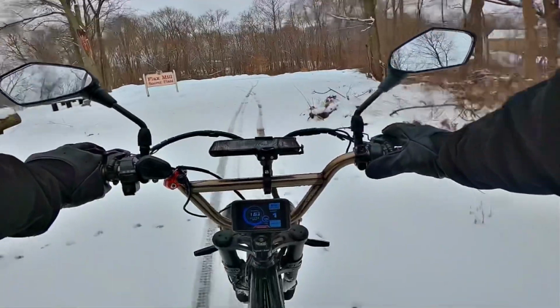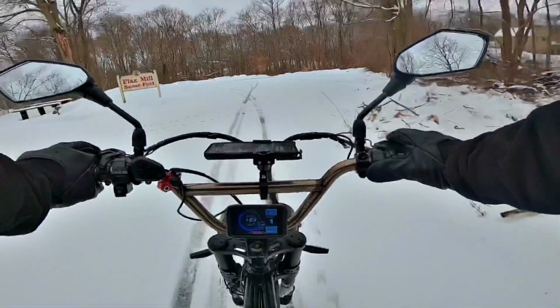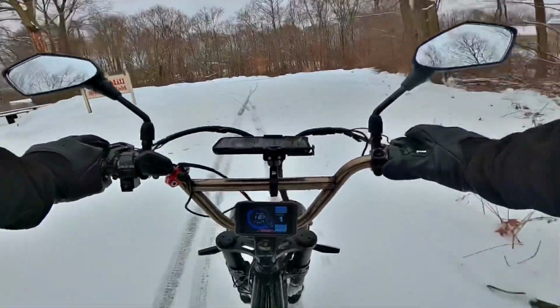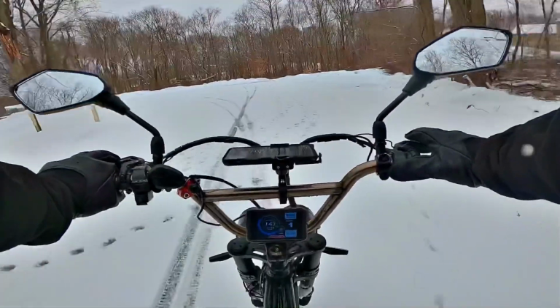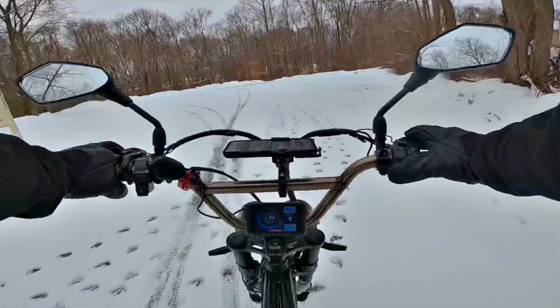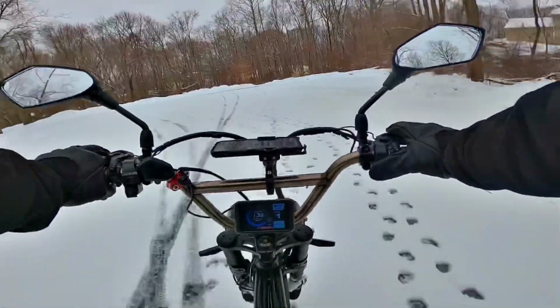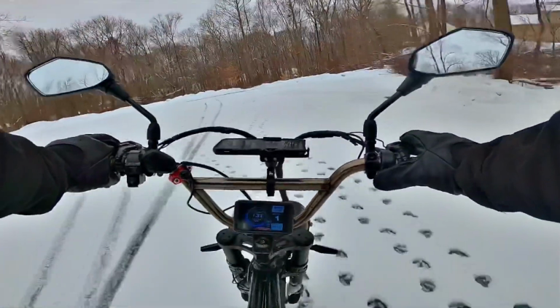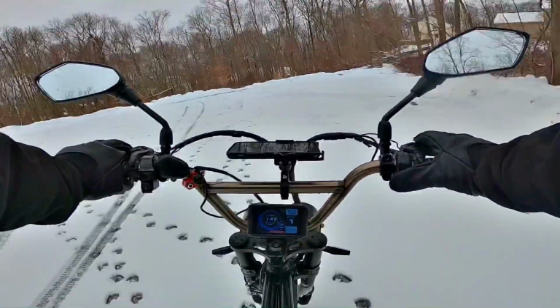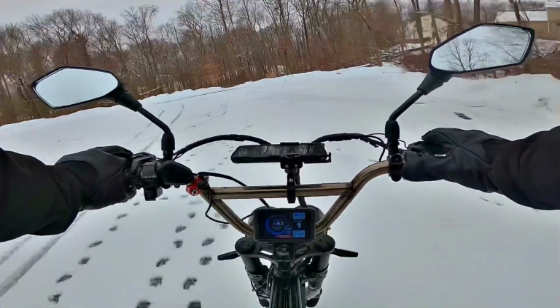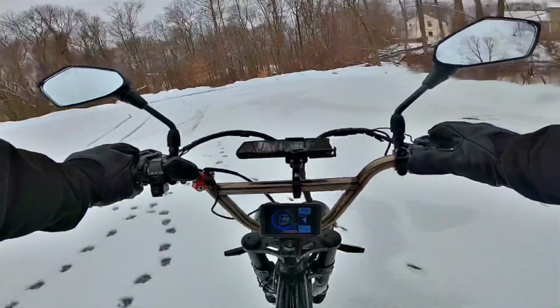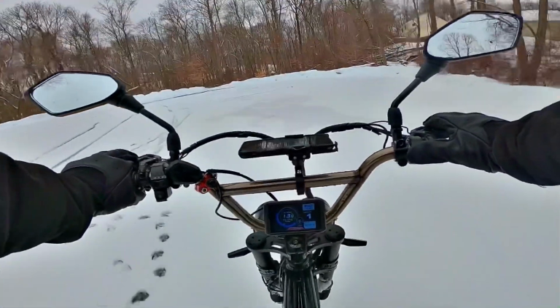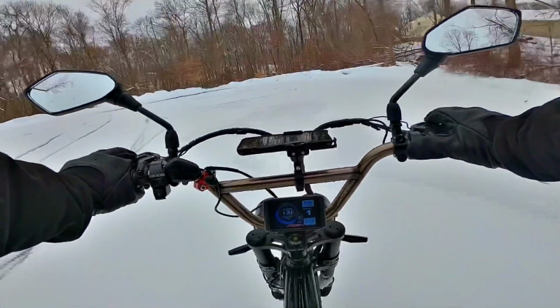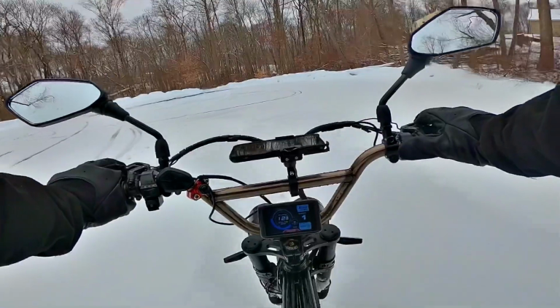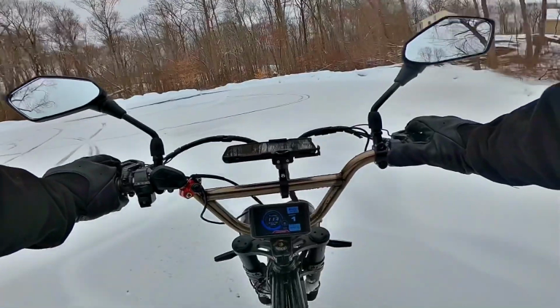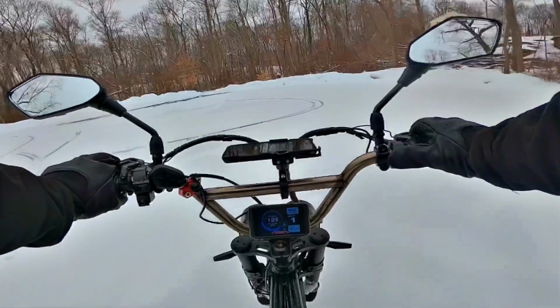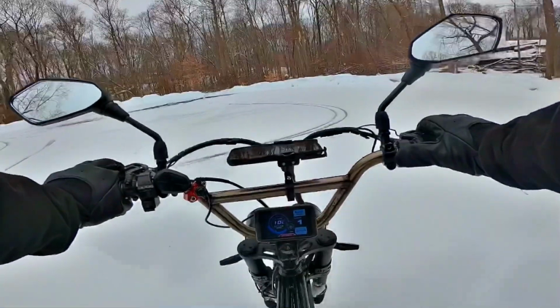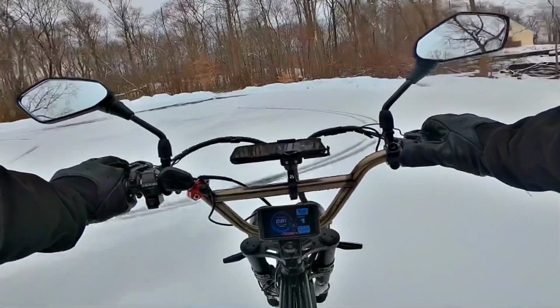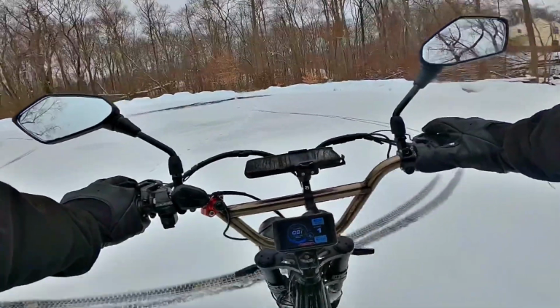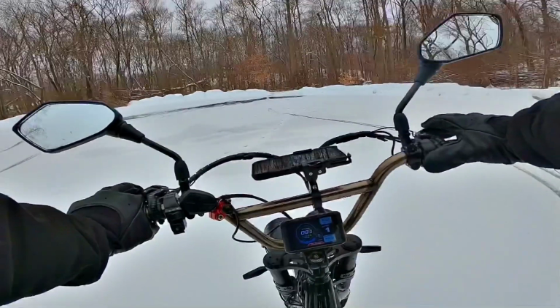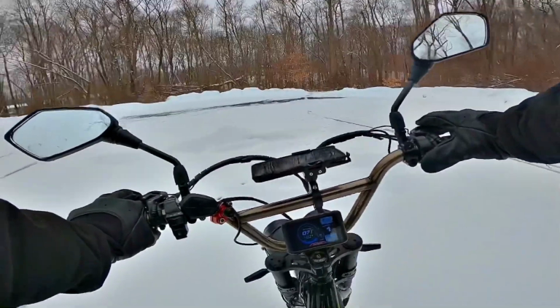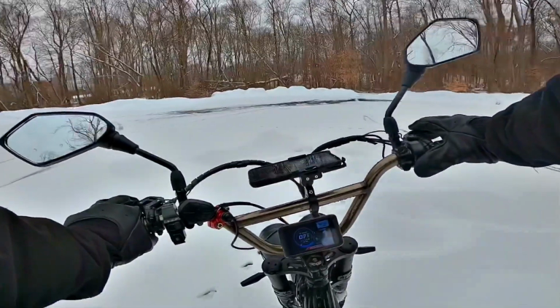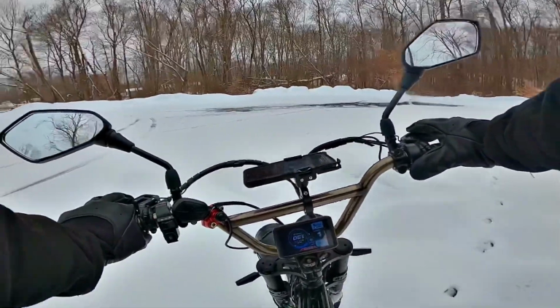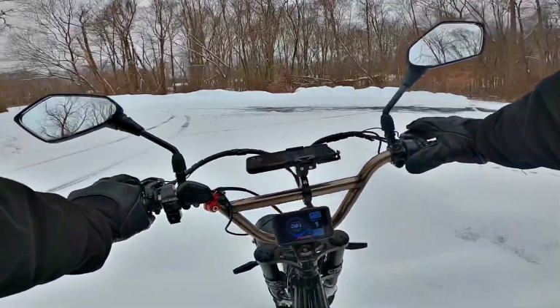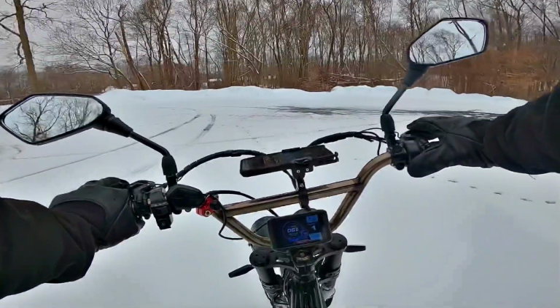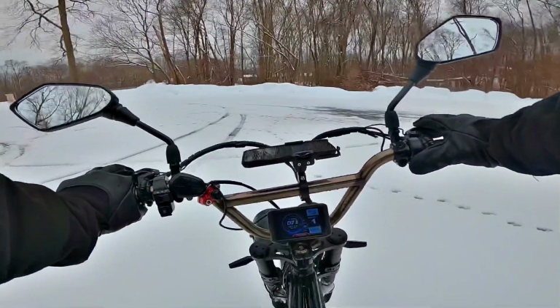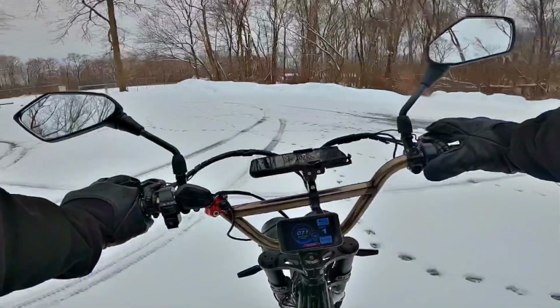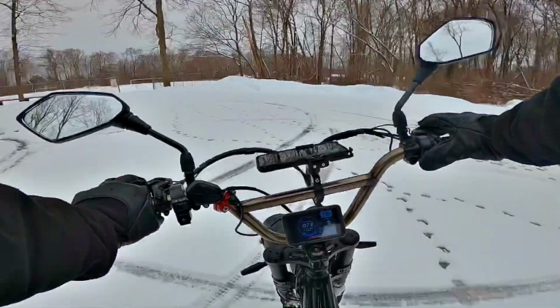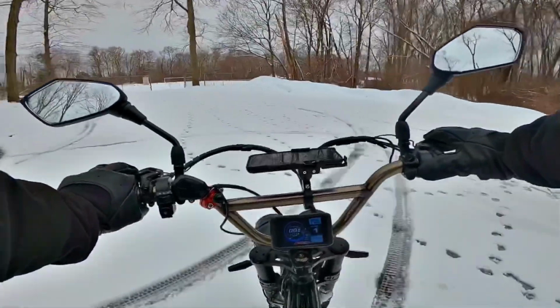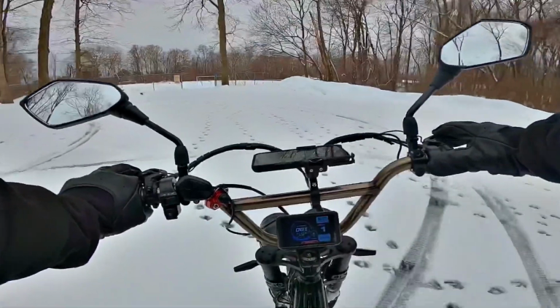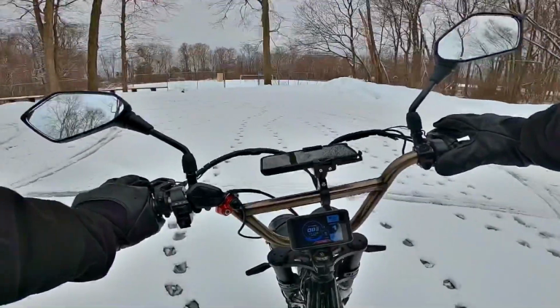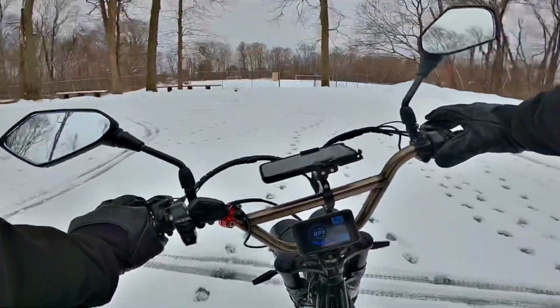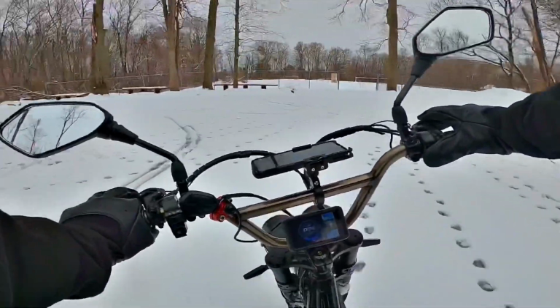I am running a 48-volt battery today. I figured if I put the 52-volt in it would be a whole lot of fun, but too much torque — I'd be having a hard time getting traction.